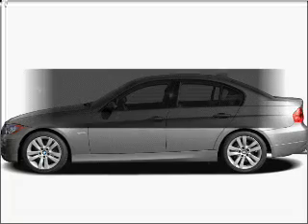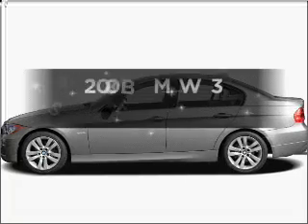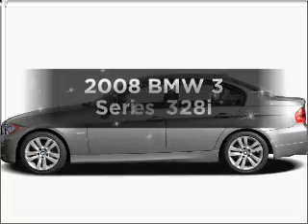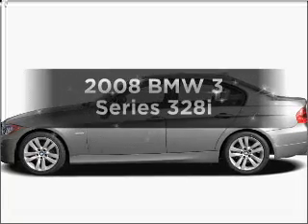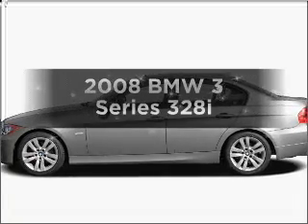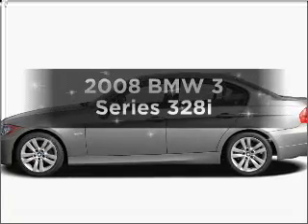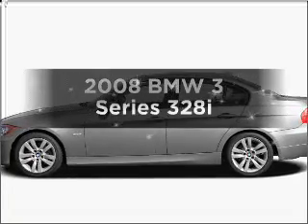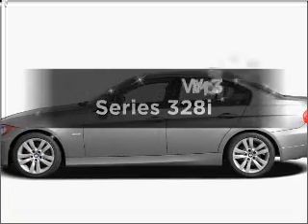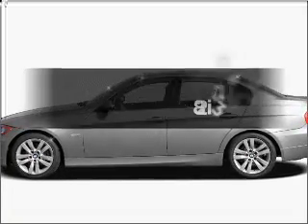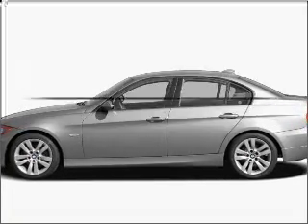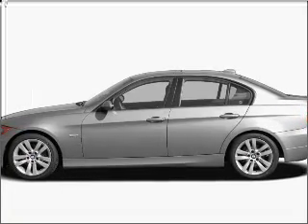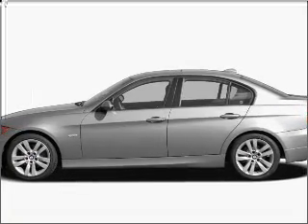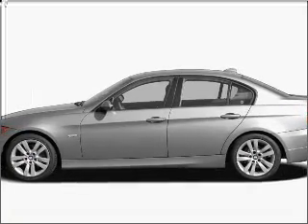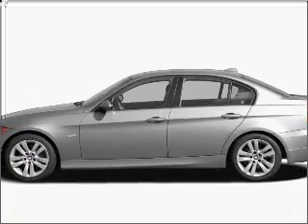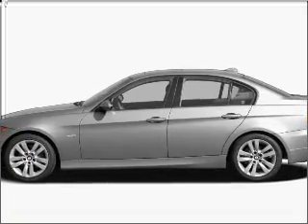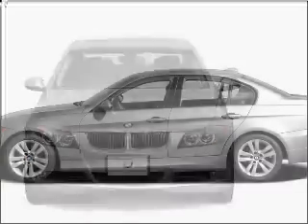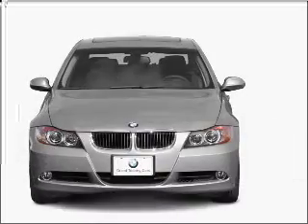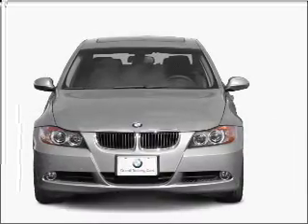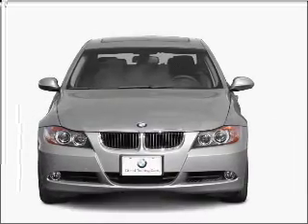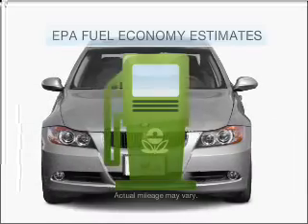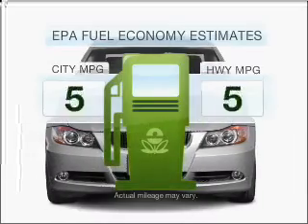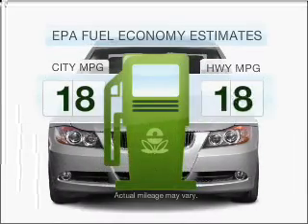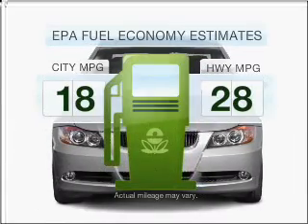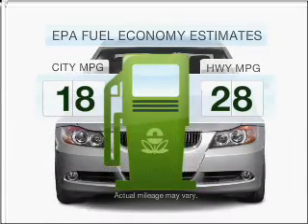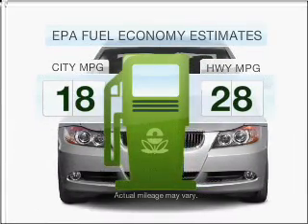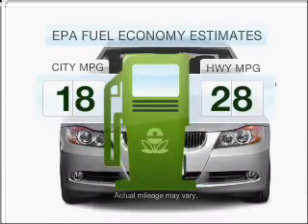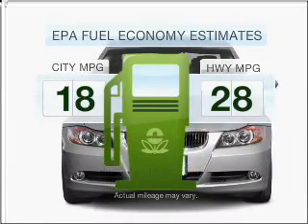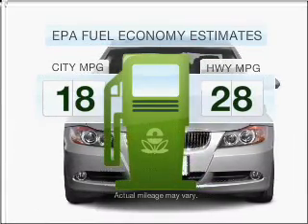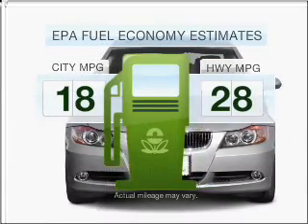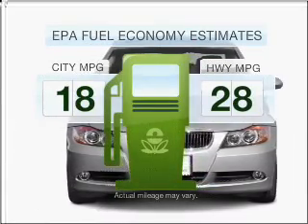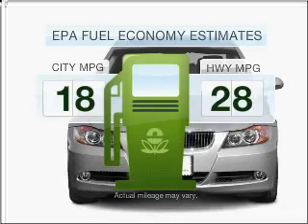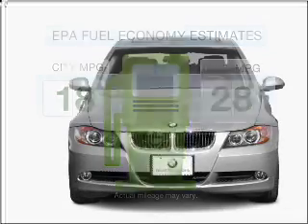Introducing the 2008 BMW 3 Series — everything you need under one roof with this great vehicle. In the city or on the highway, you'll spend less time at the pump with this fuel-efficient vehicle.